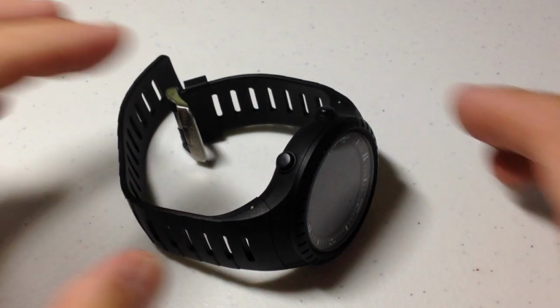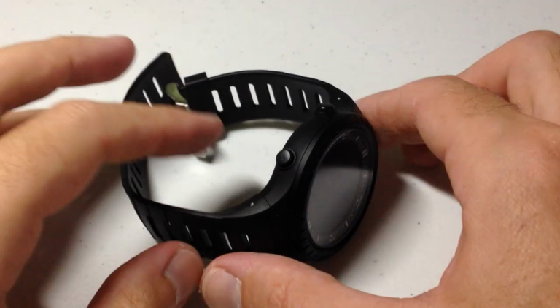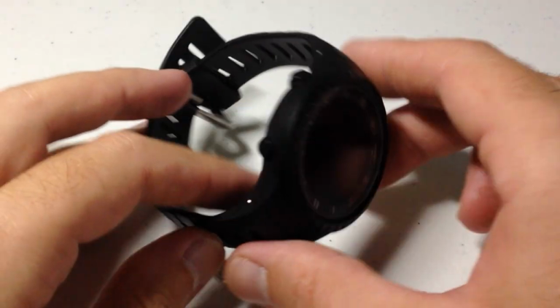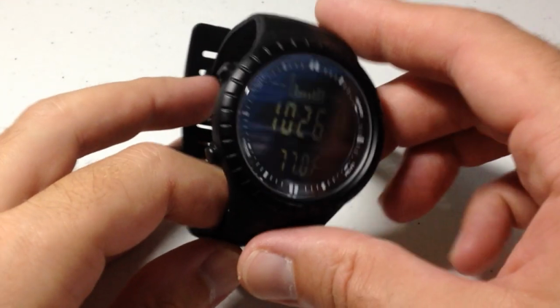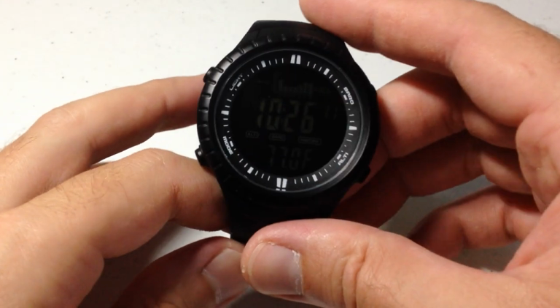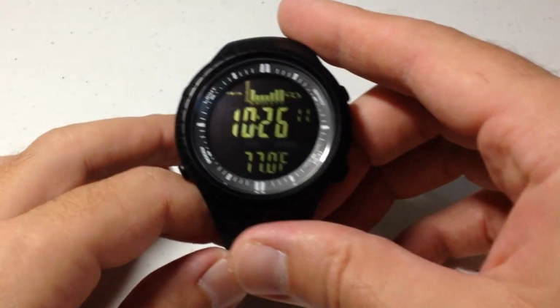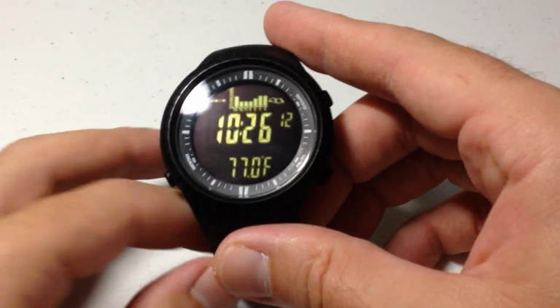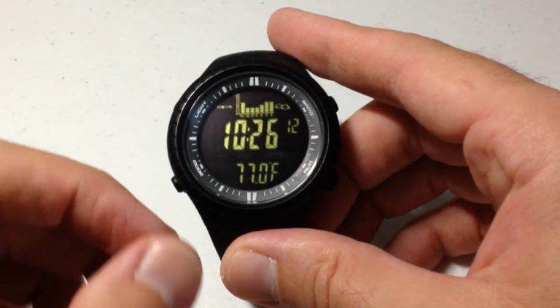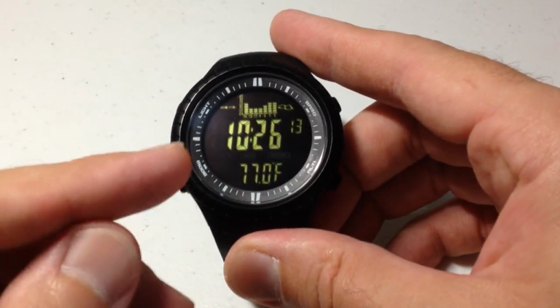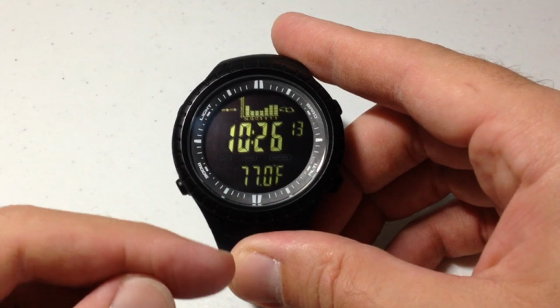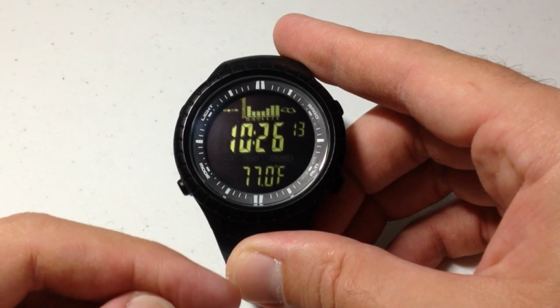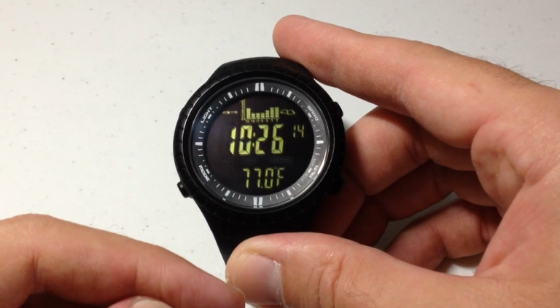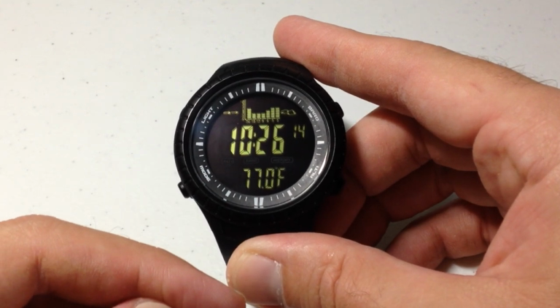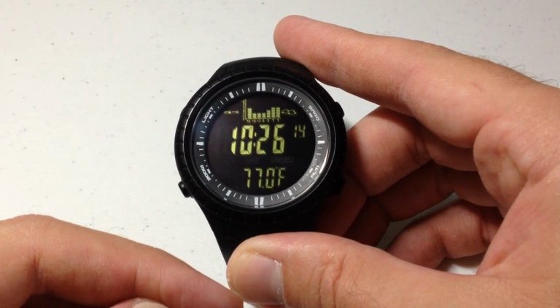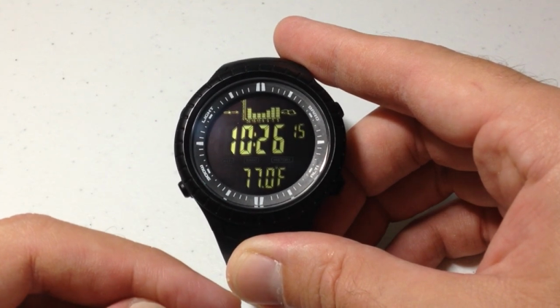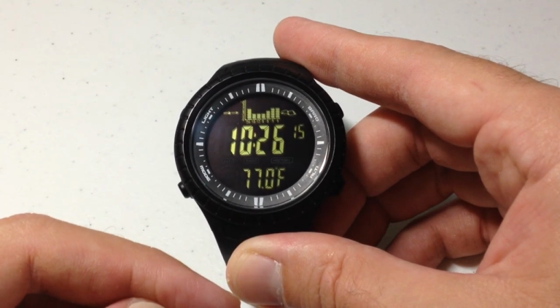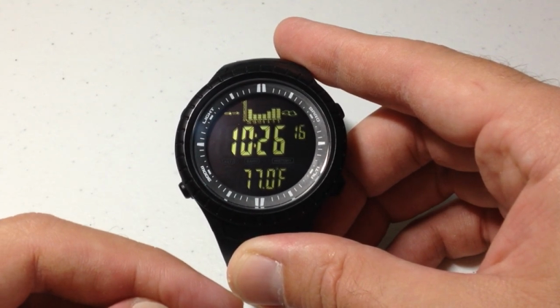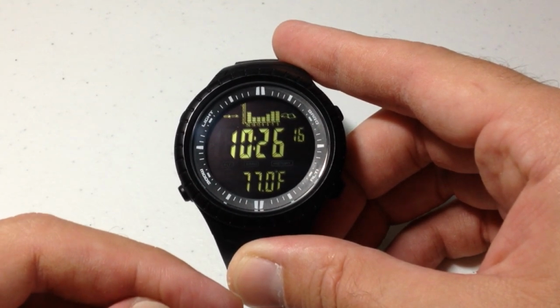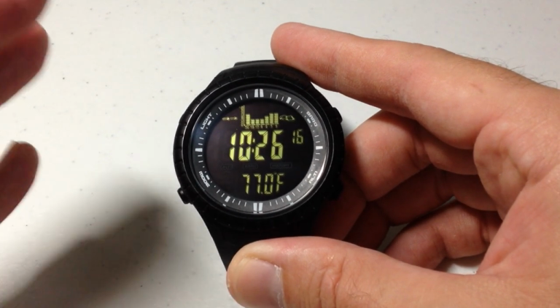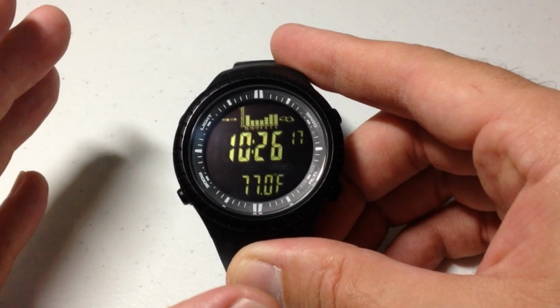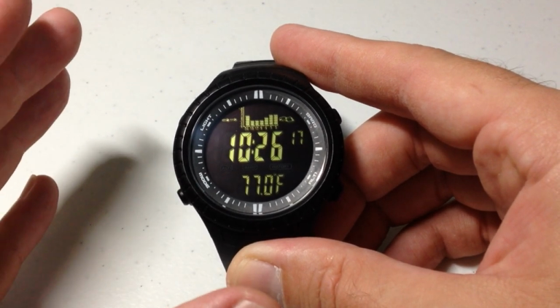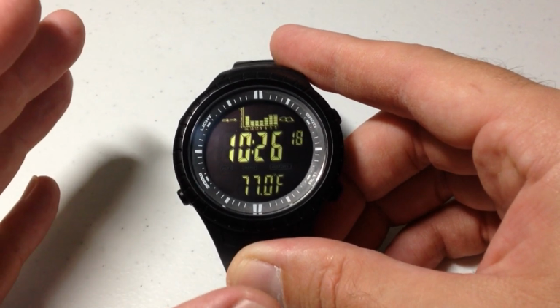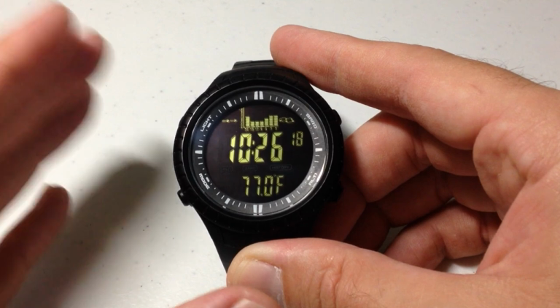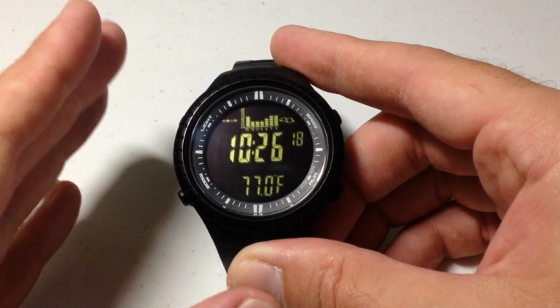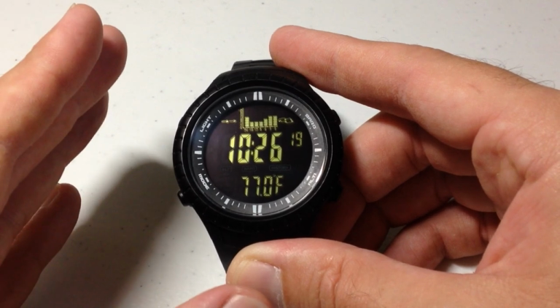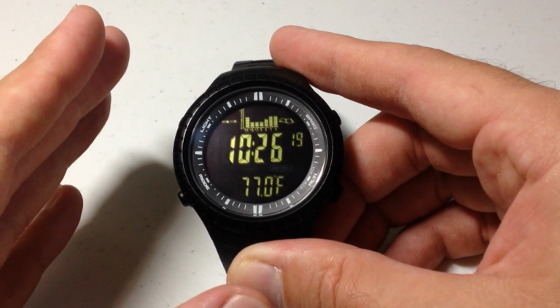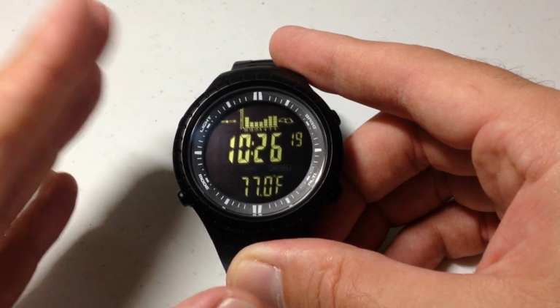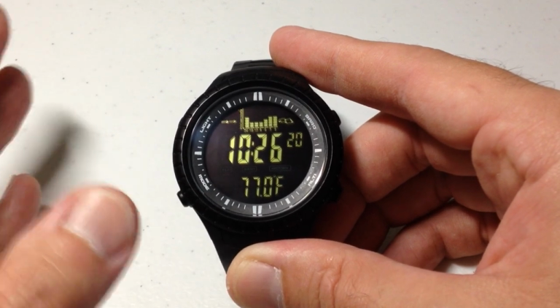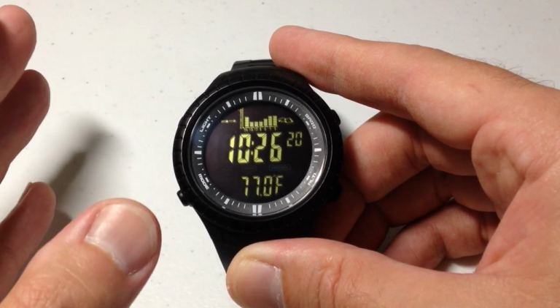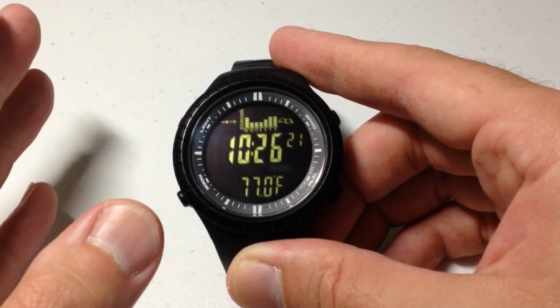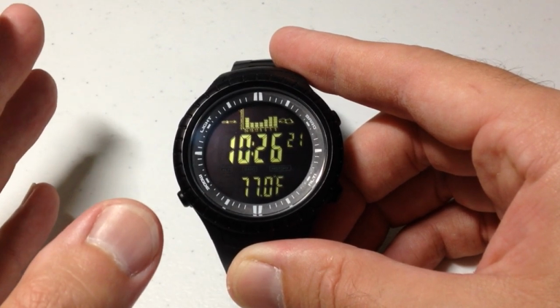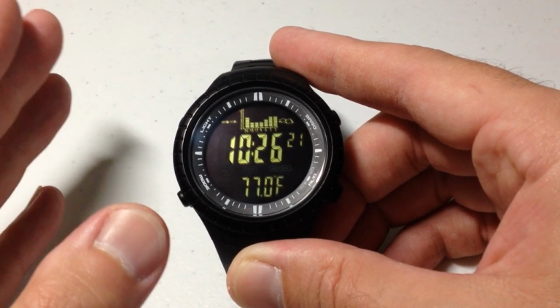Hey everybody. In today's video I'm going to be showing you my favorite features on the CACCITY model SPV710 watch. A lot of people don't know about this watch. It's sold on Amazon — you can also buy it on the CACCITY website.